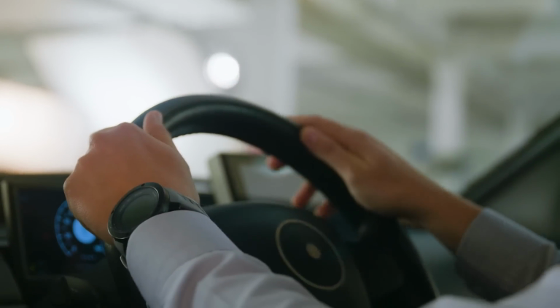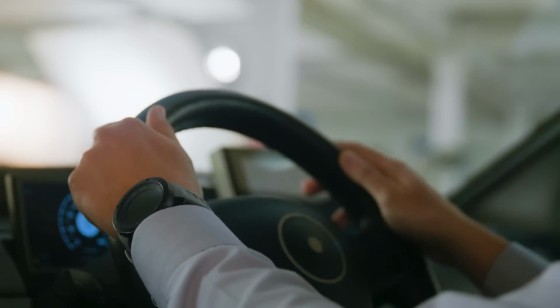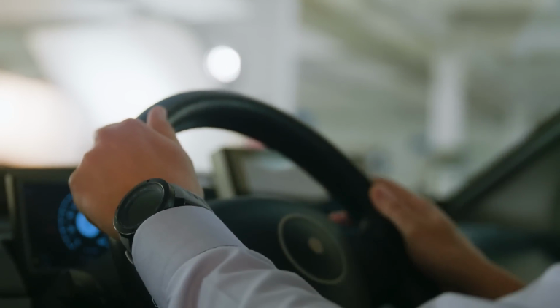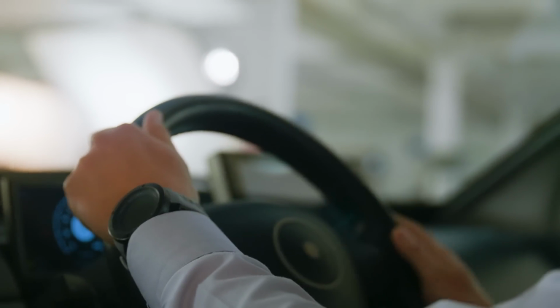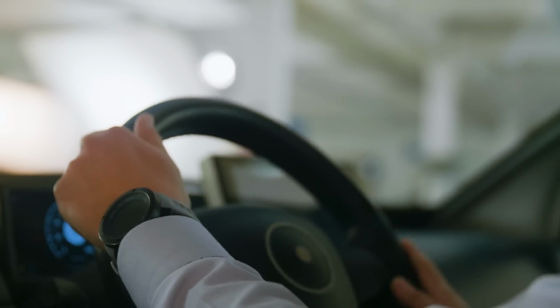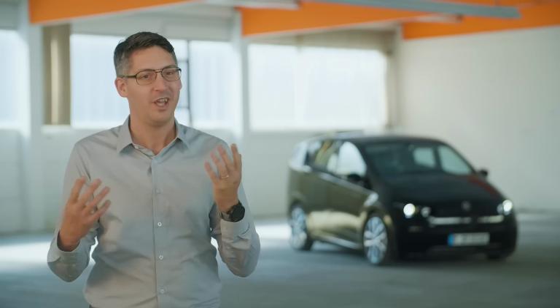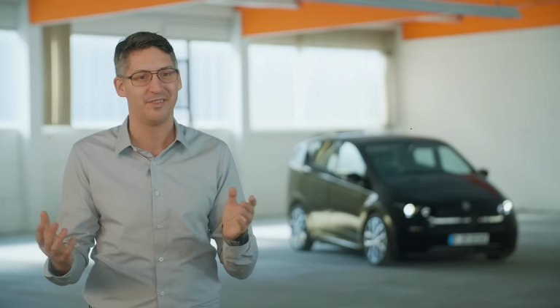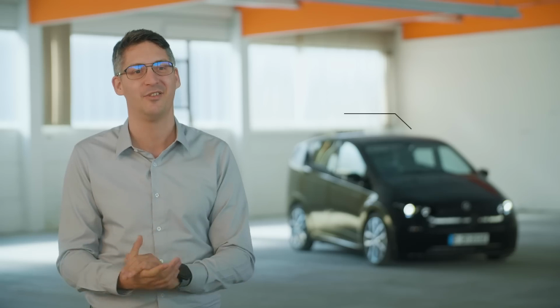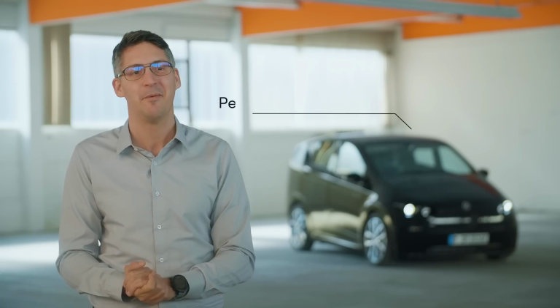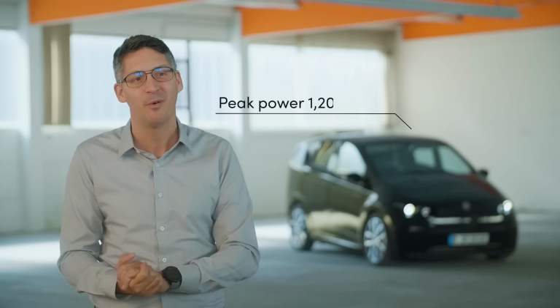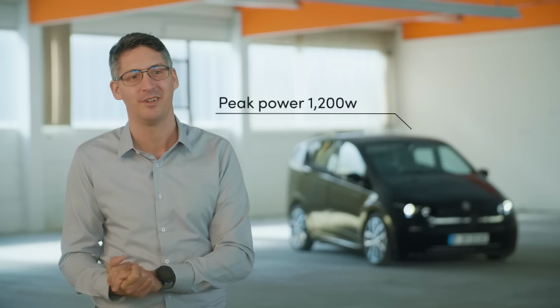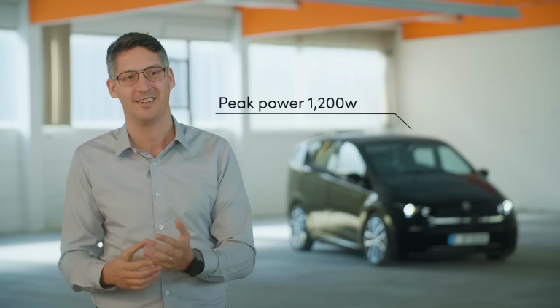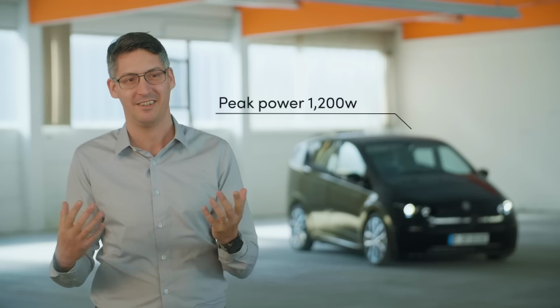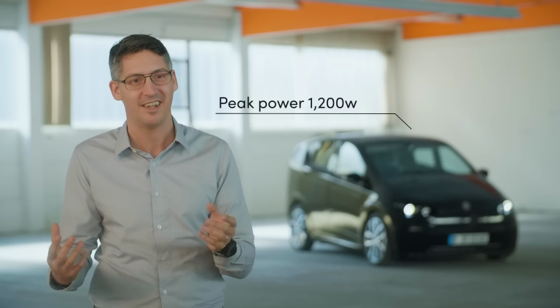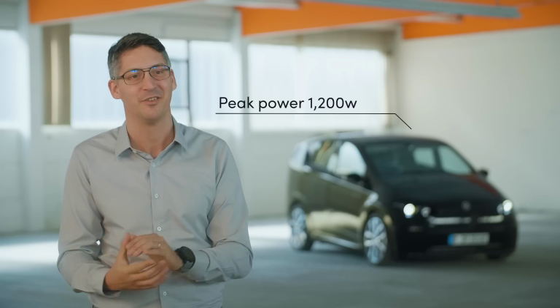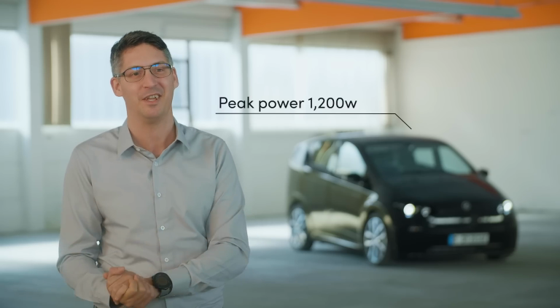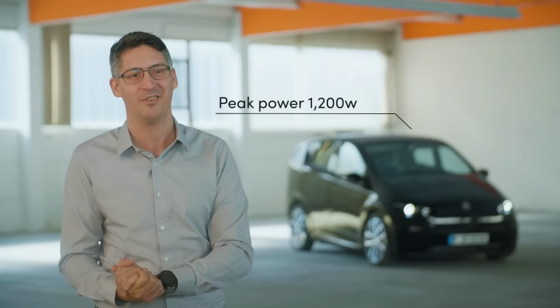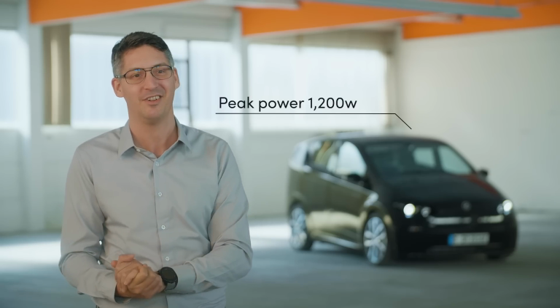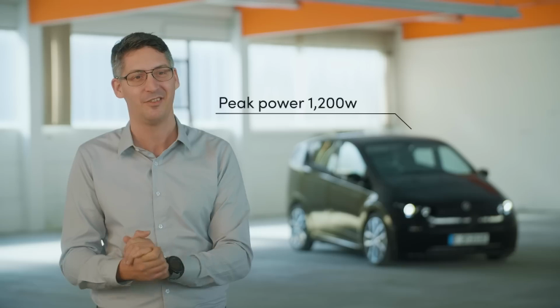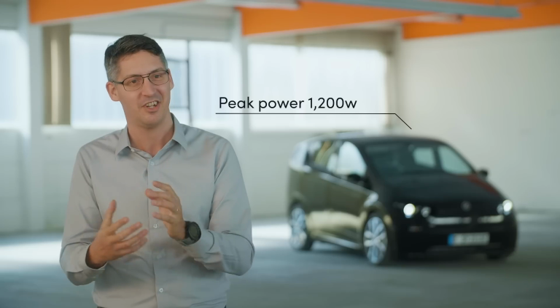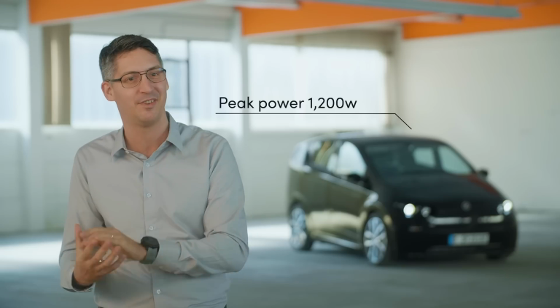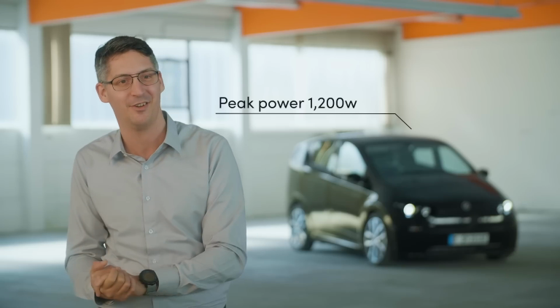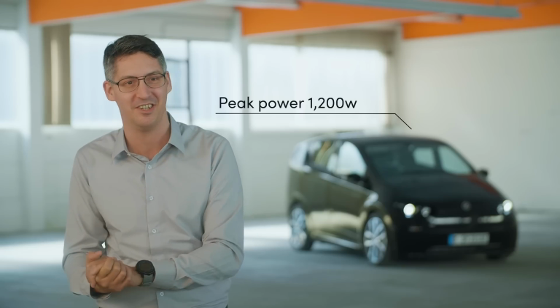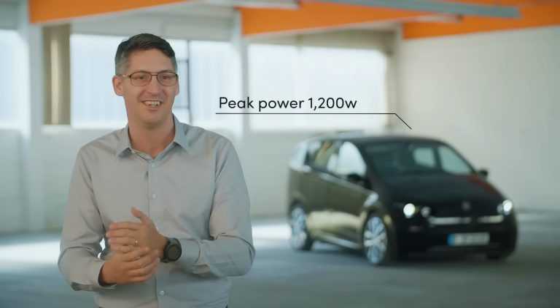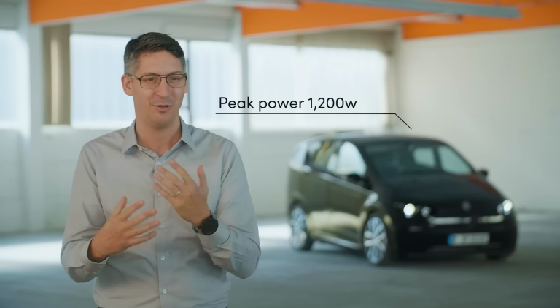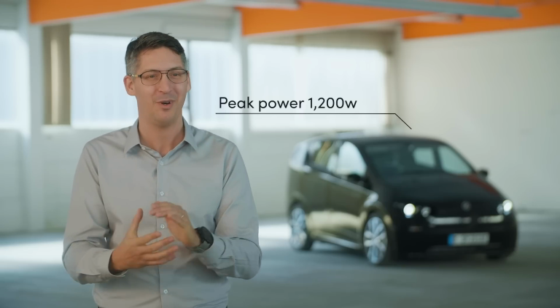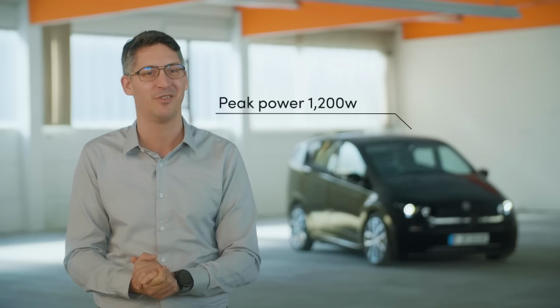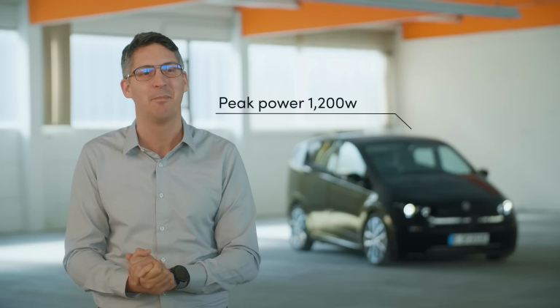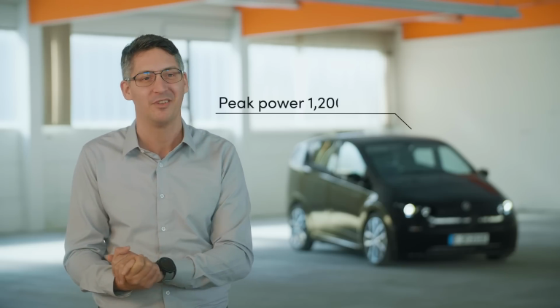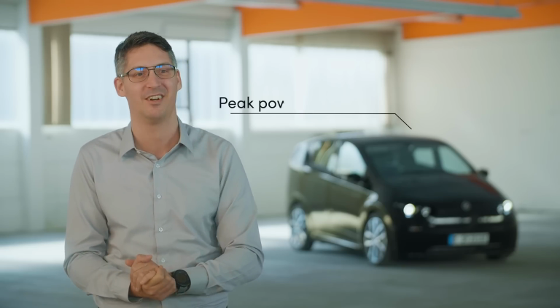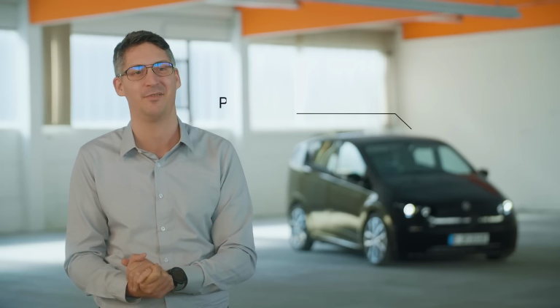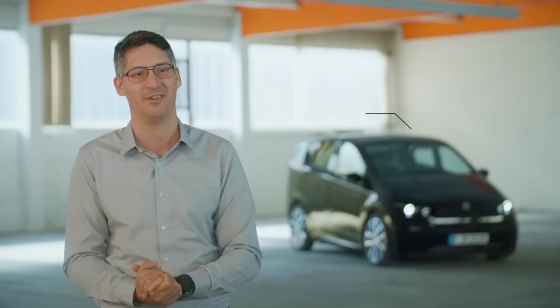And at the end, we still have the same power installed on the vehicle, so it's a change of technology, but we will have the same power installed on the vehicle.